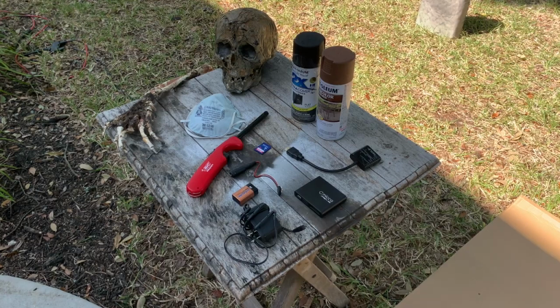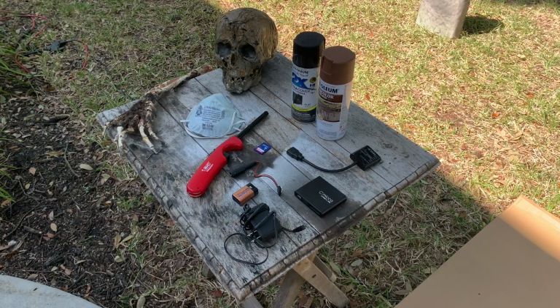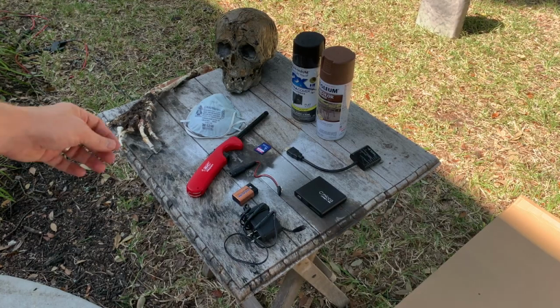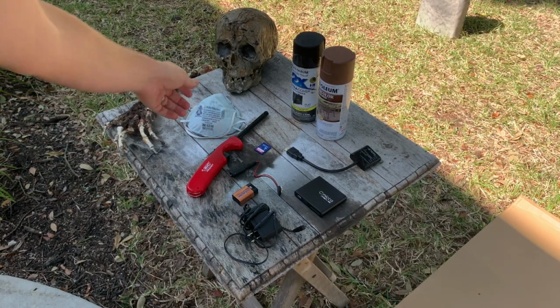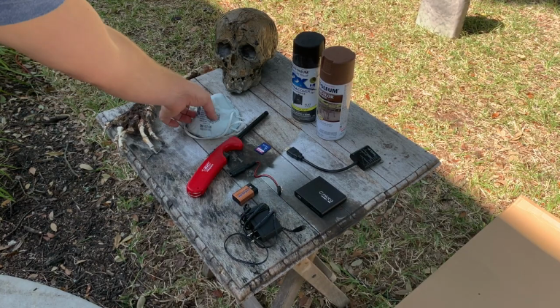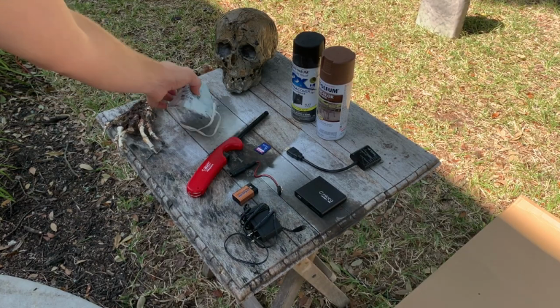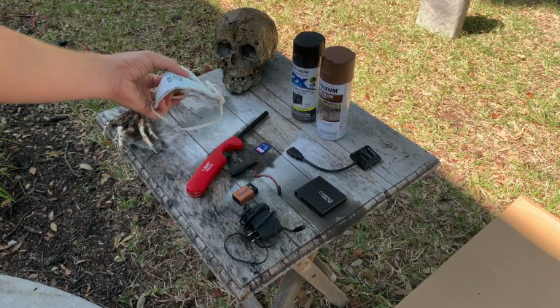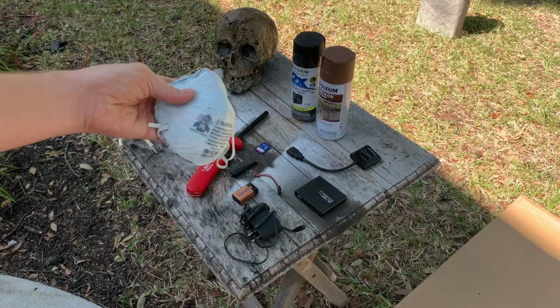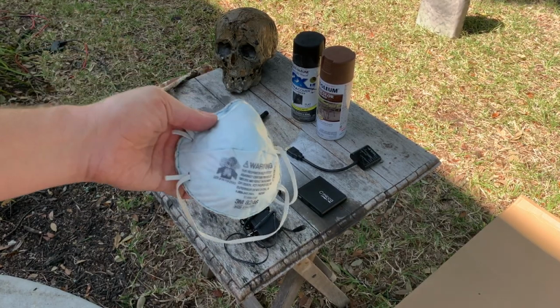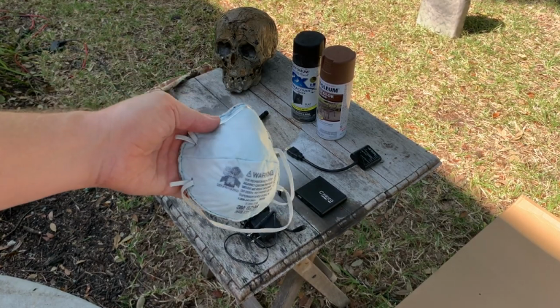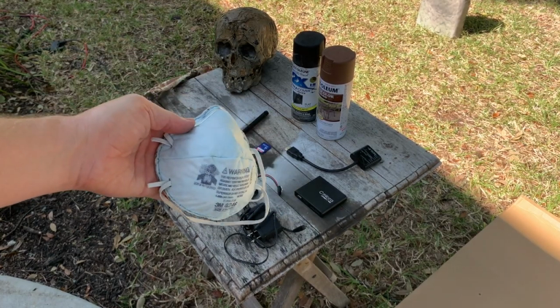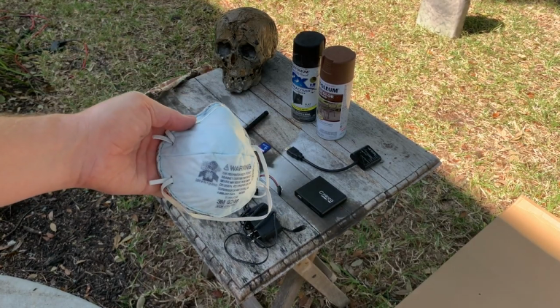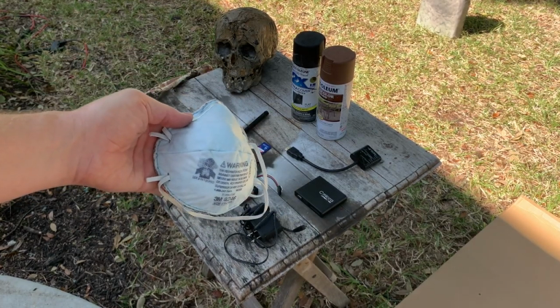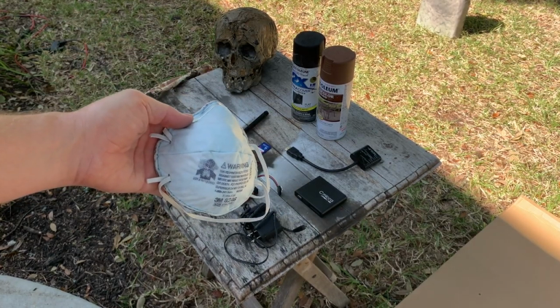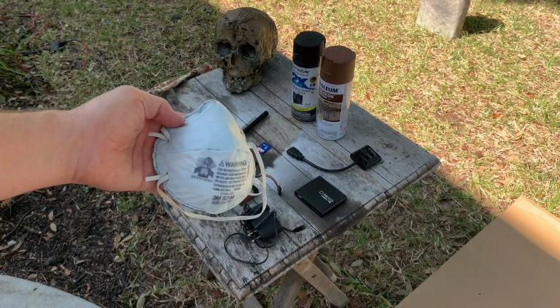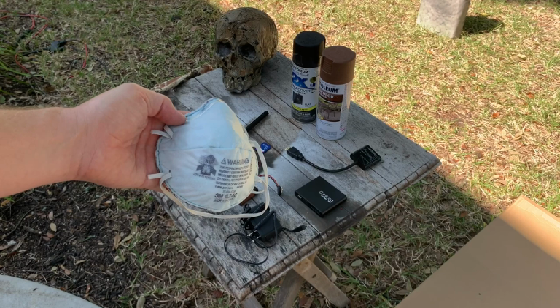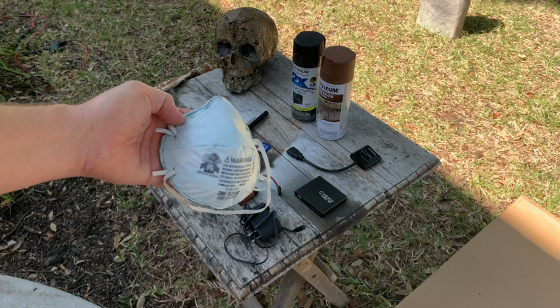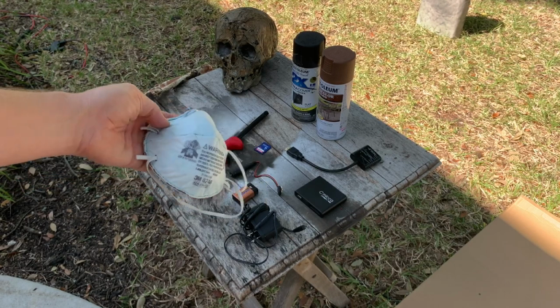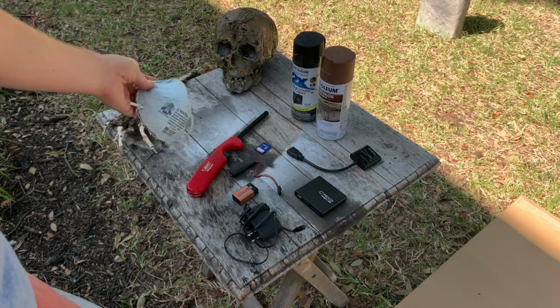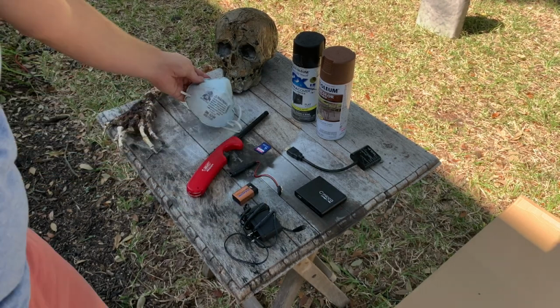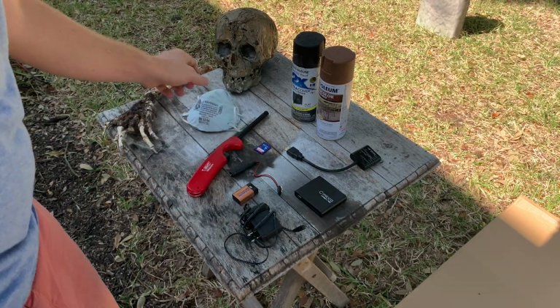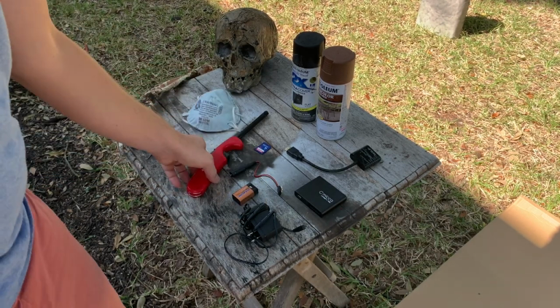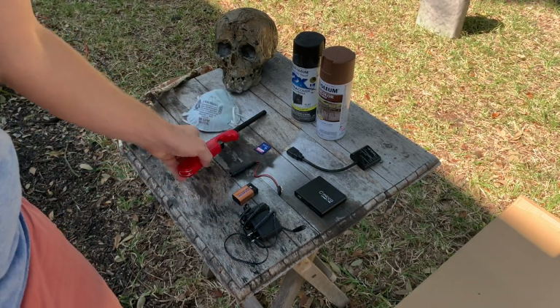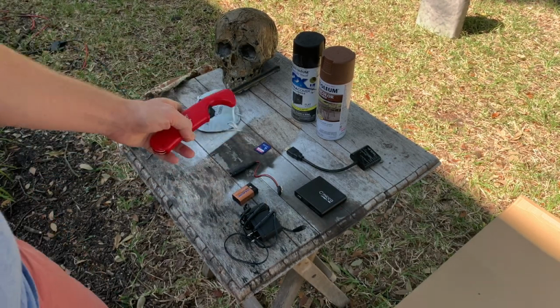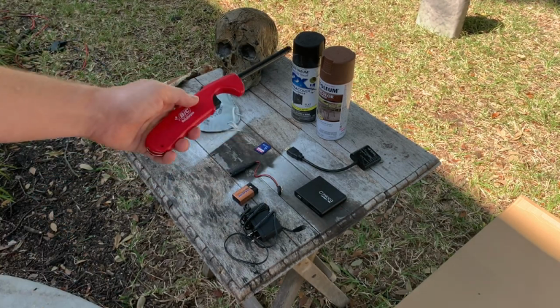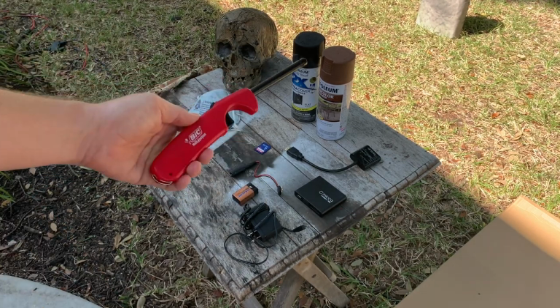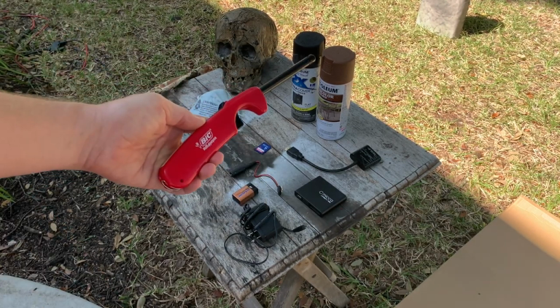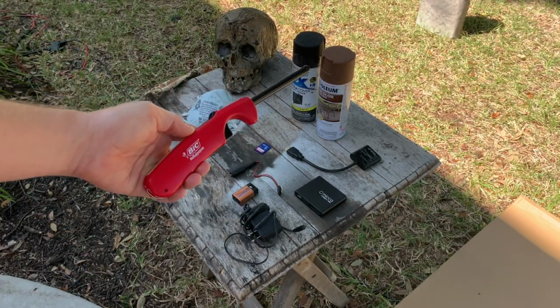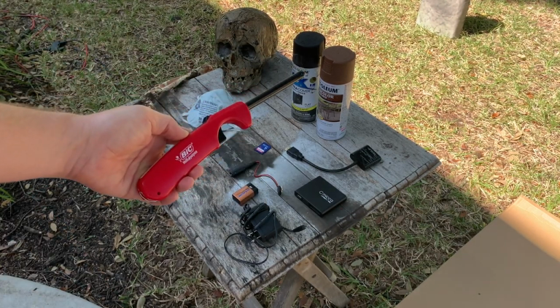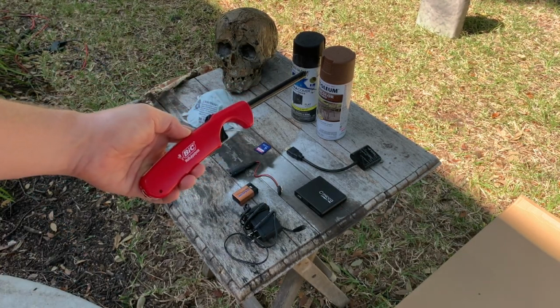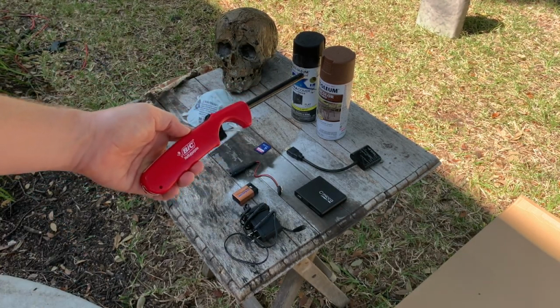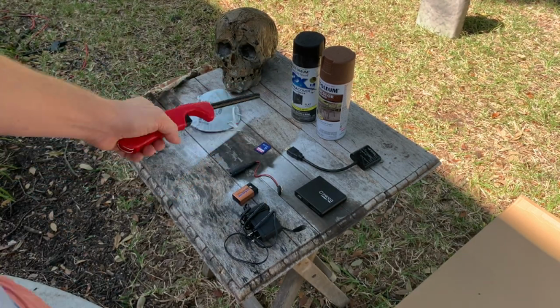Hey everybody, David here. I am the CEO and co-founder of the Weird Homes Tour. Today I'm going to give you a little tour of how to make this demon gravestone.